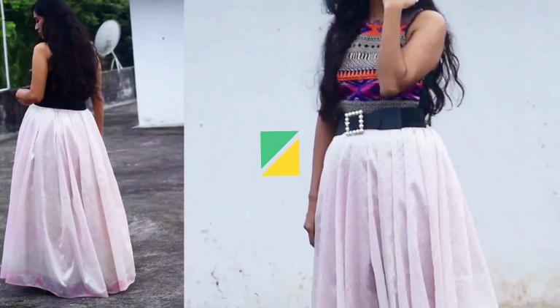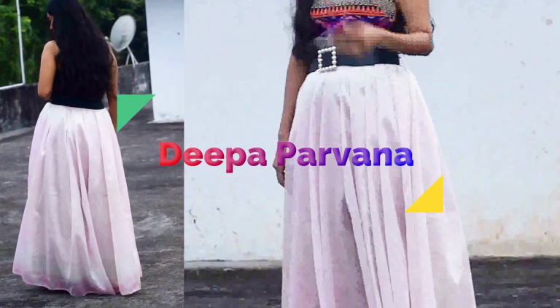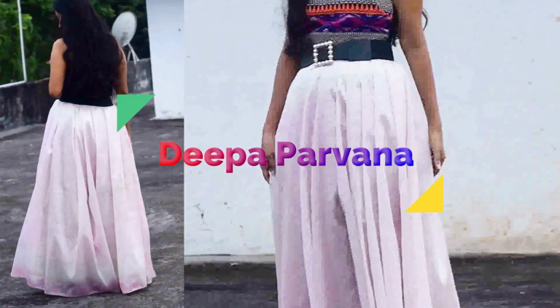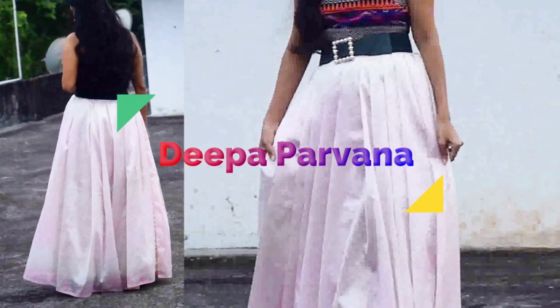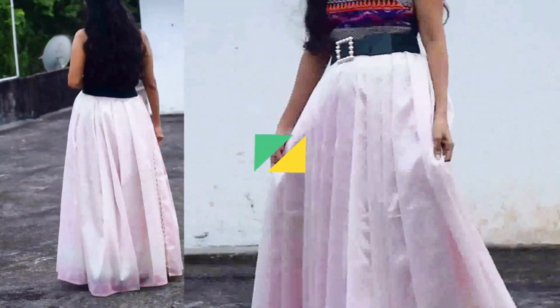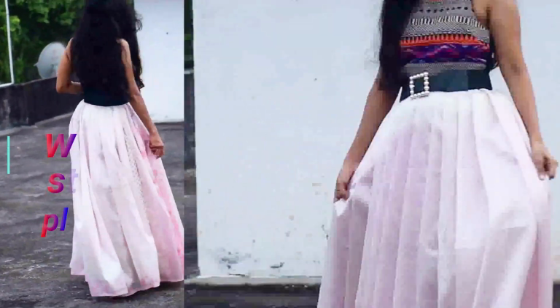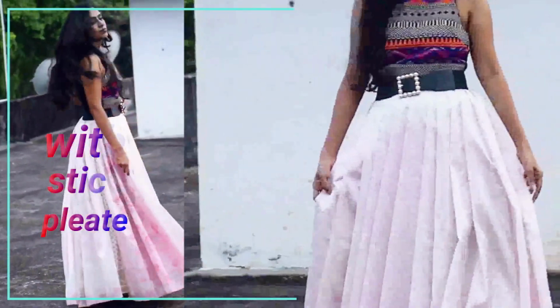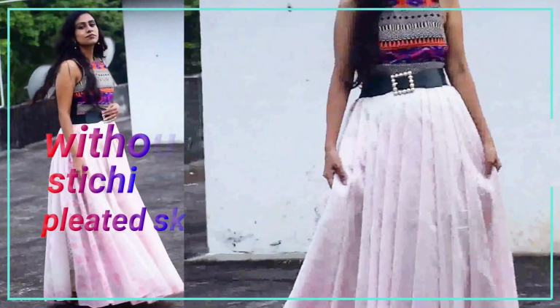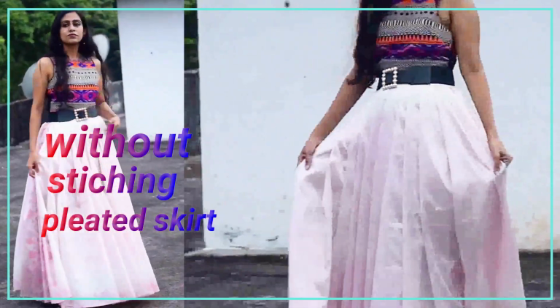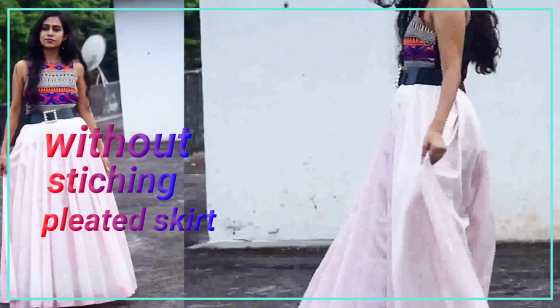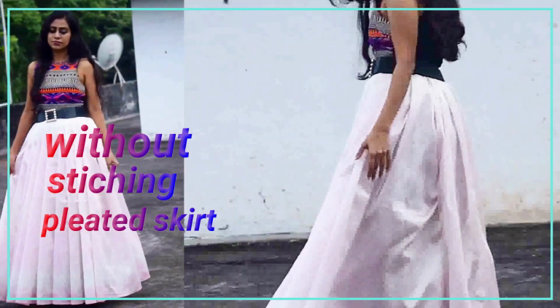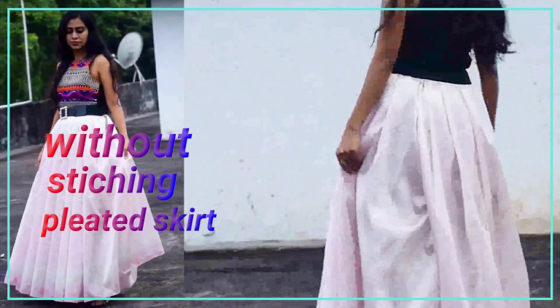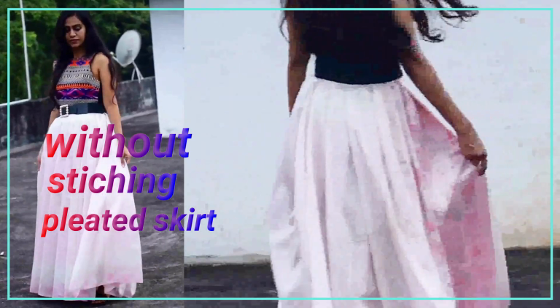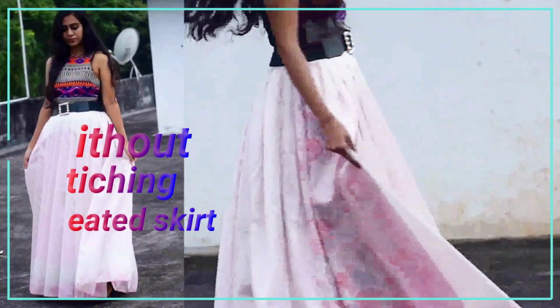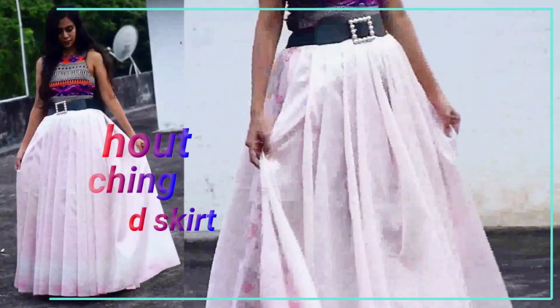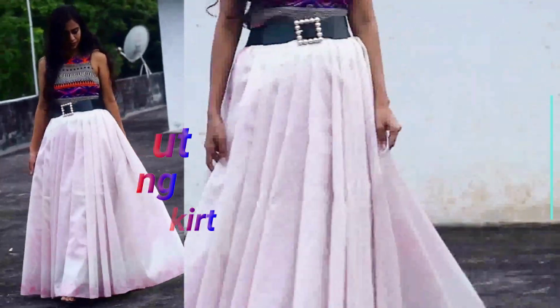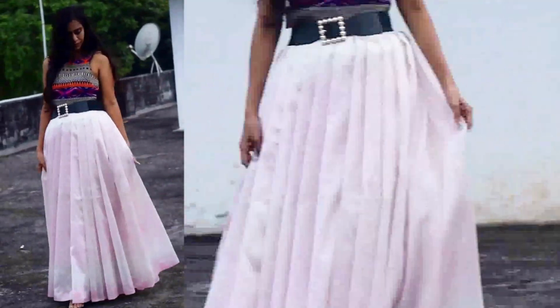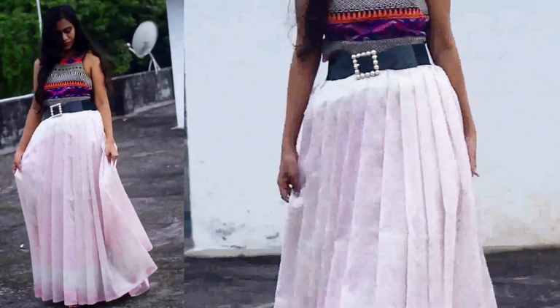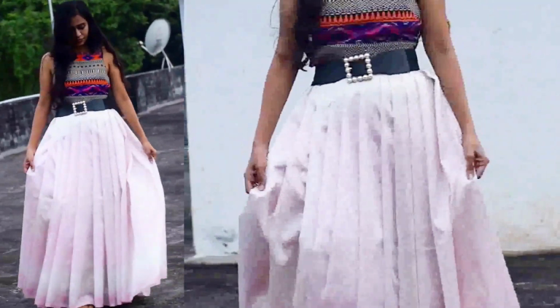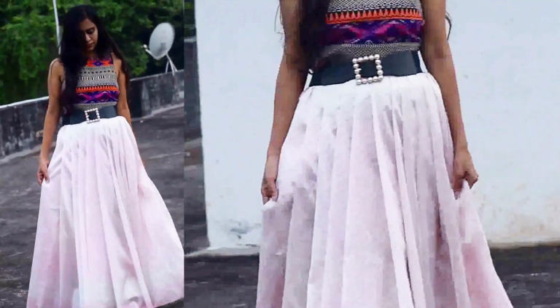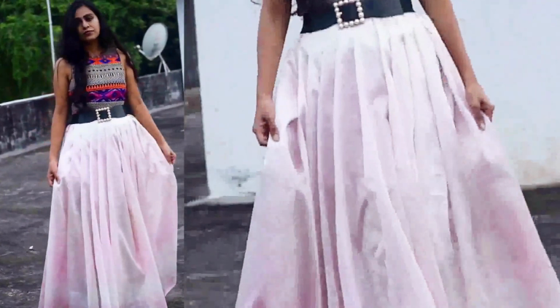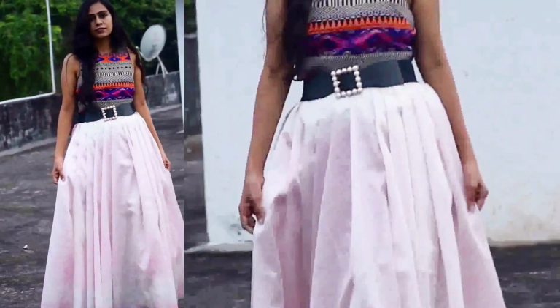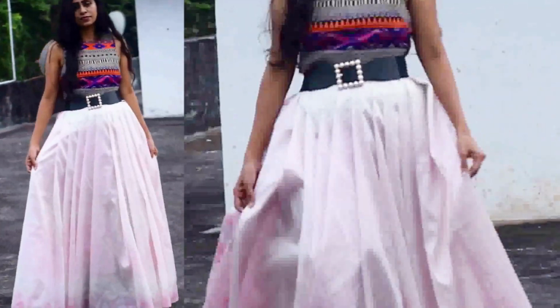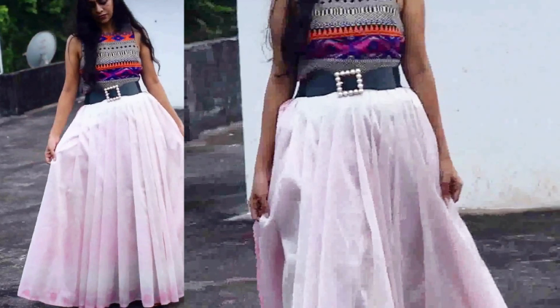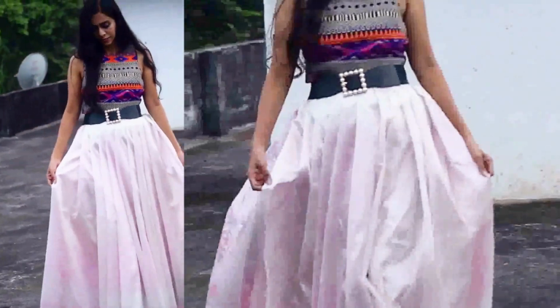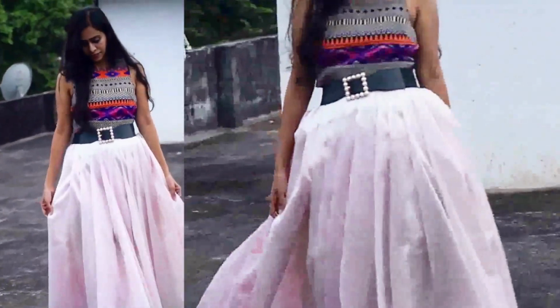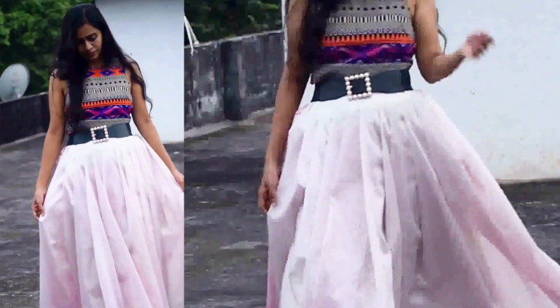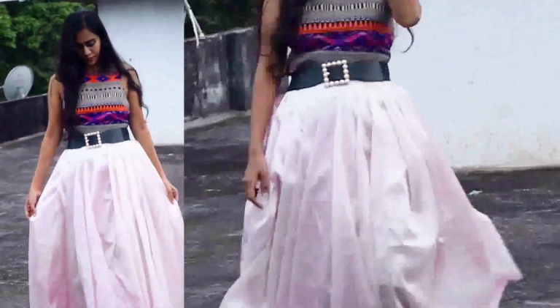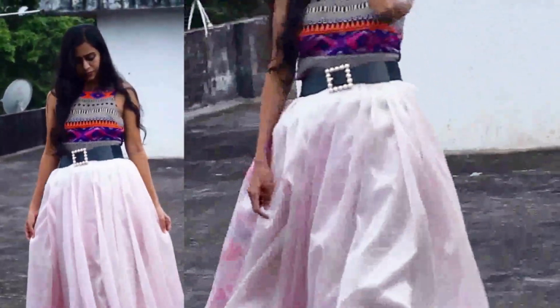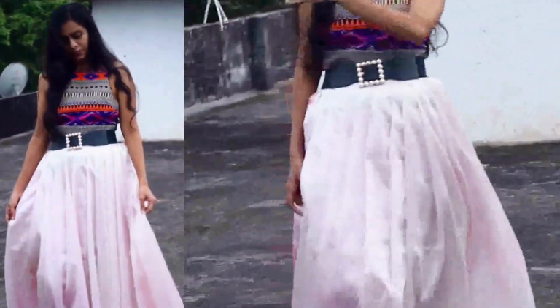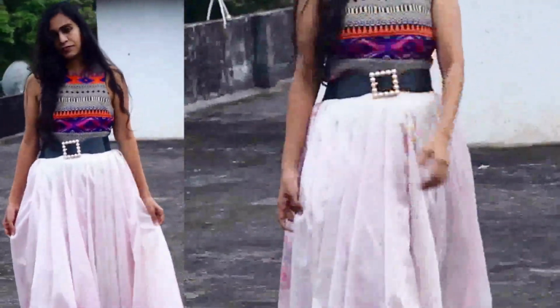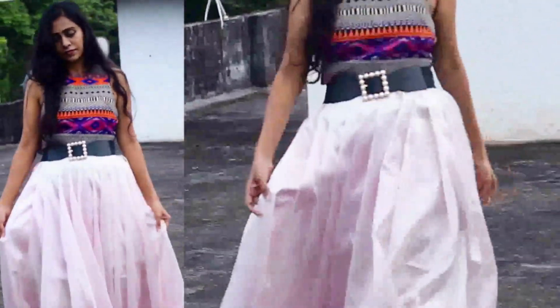Hello friends, welcome back to my YouTube channel. This is the video where we will make a full-fledged pleated skirt.